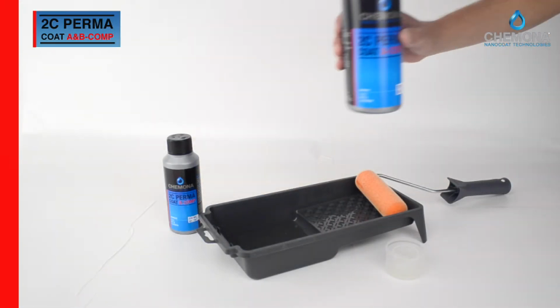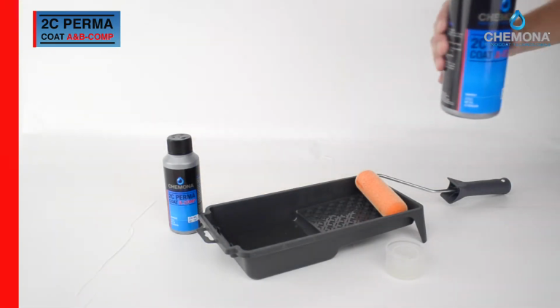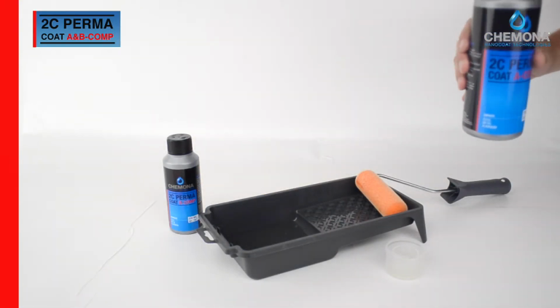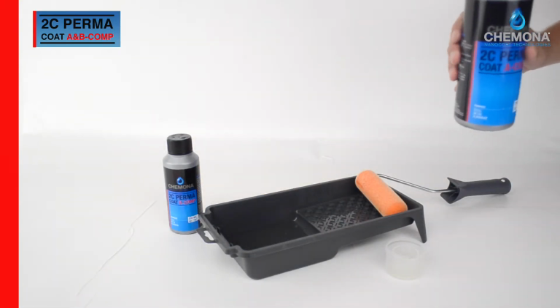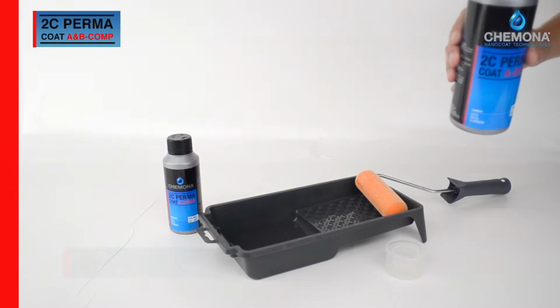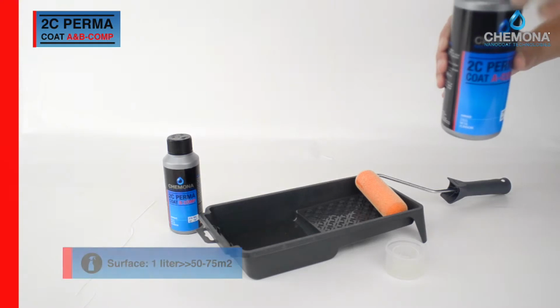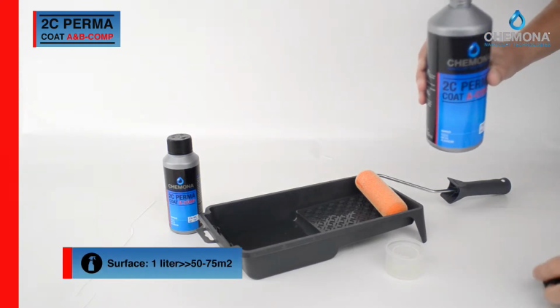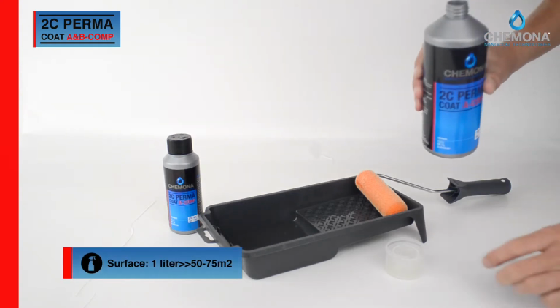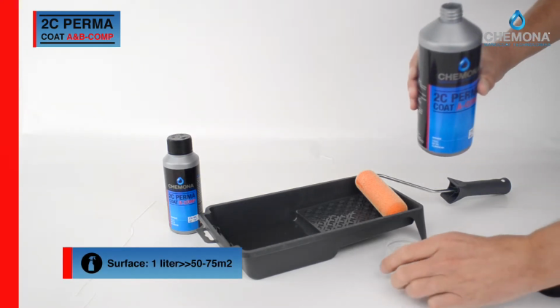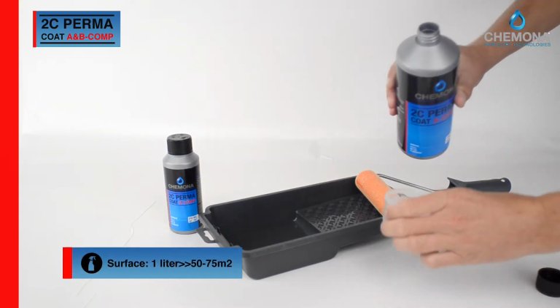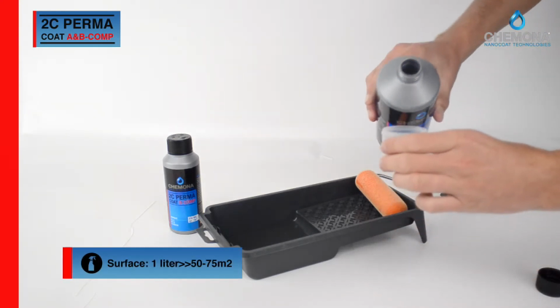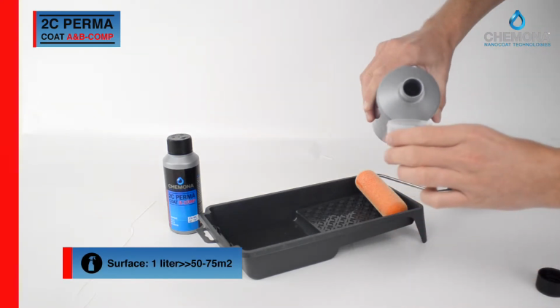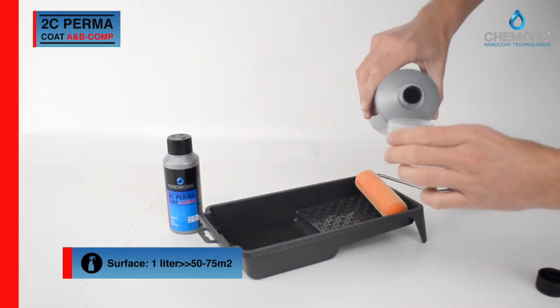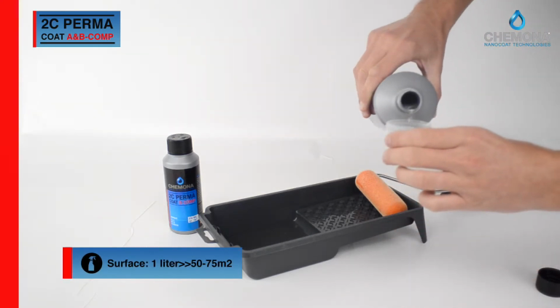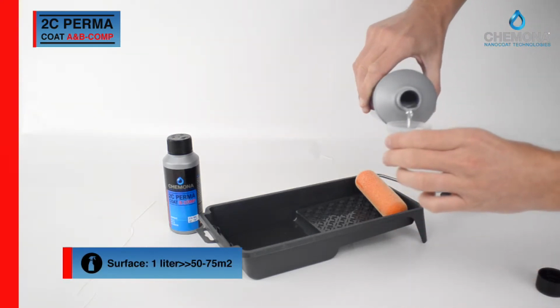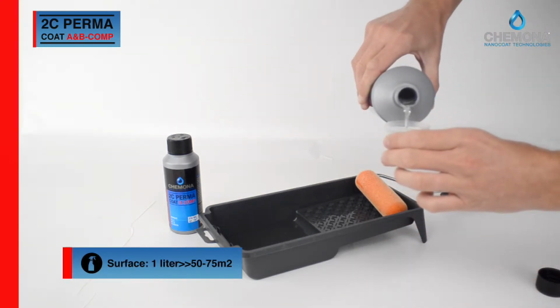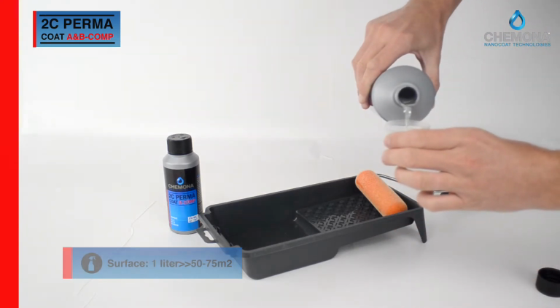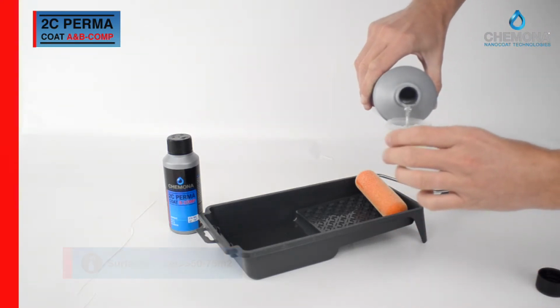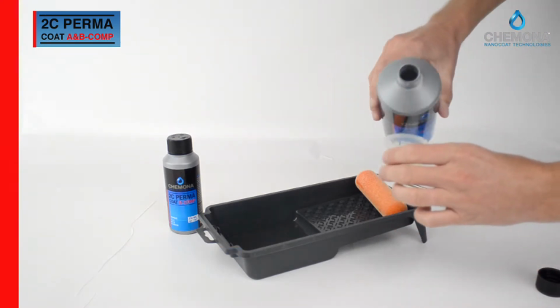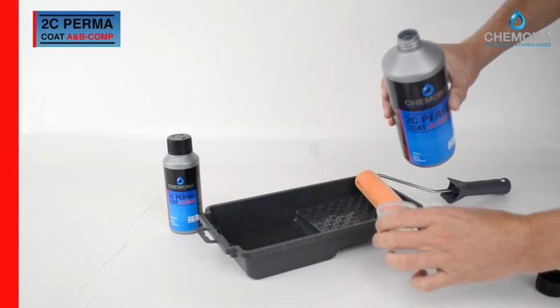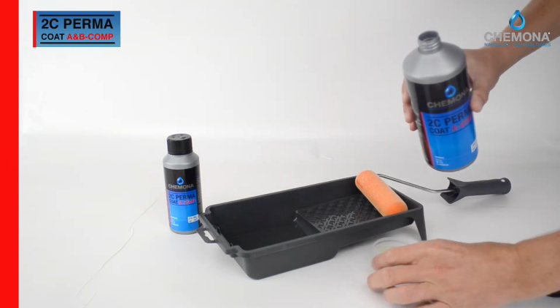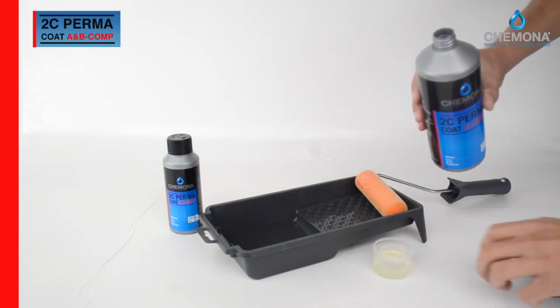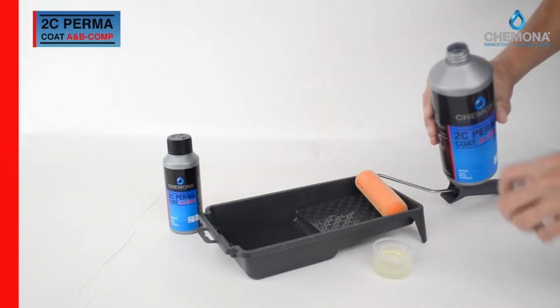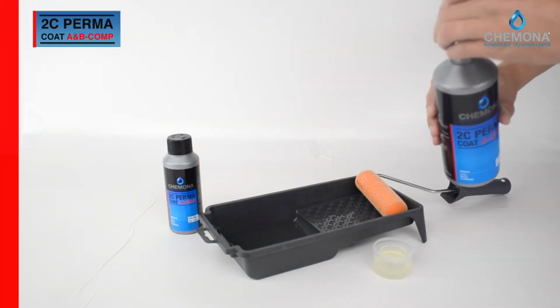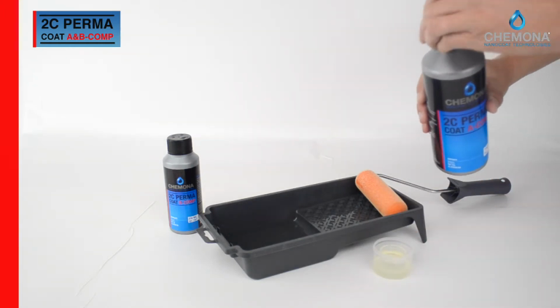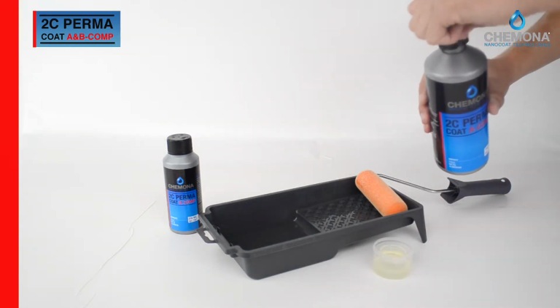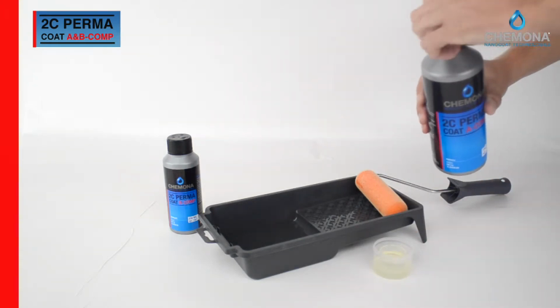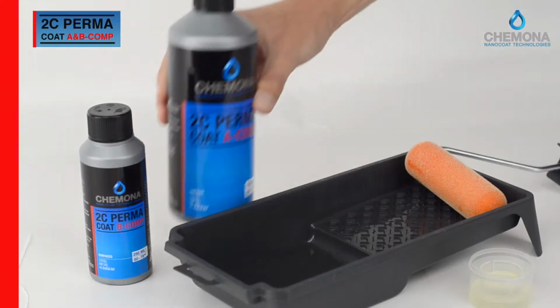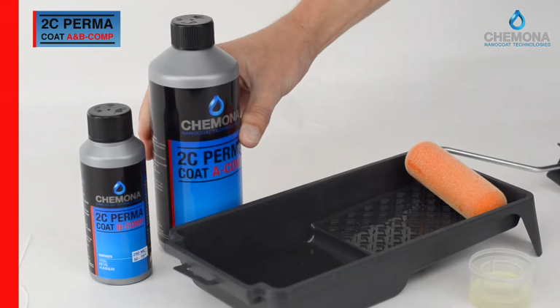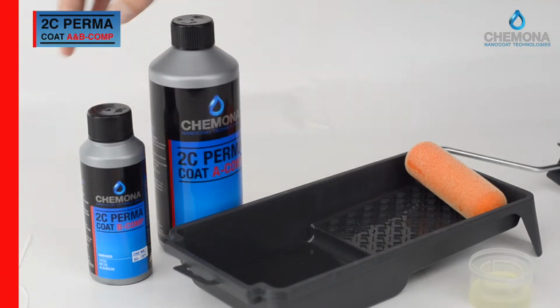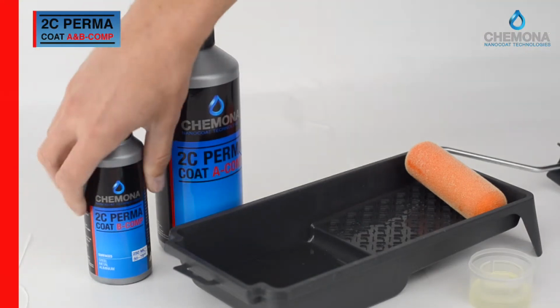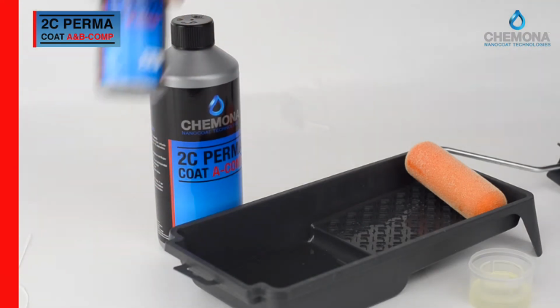Harden the coating with a mix ratio of 3 to 1 and leave it for 20 minutes. Meanwhile, clean the surface with cleaner before starting the application of the coating.